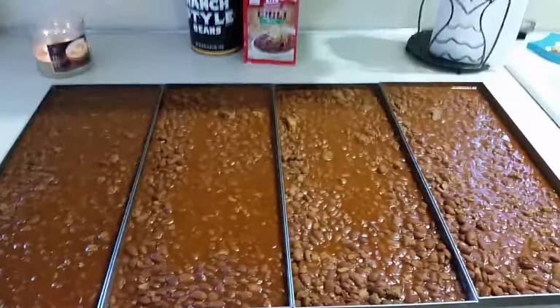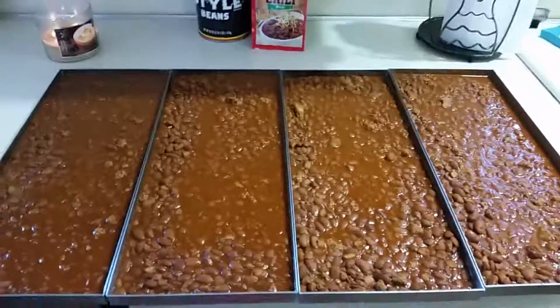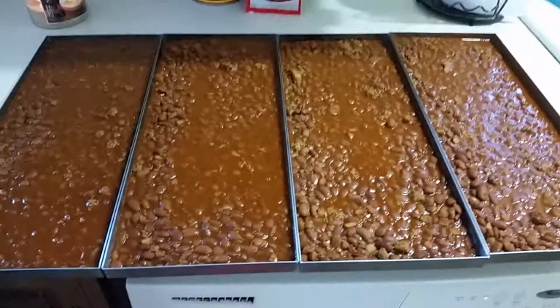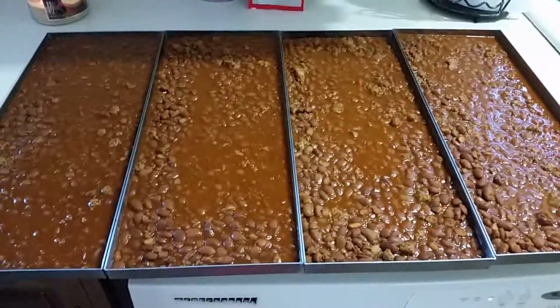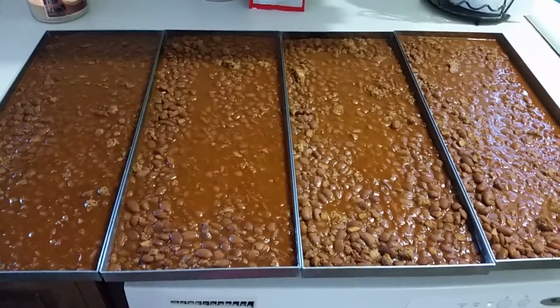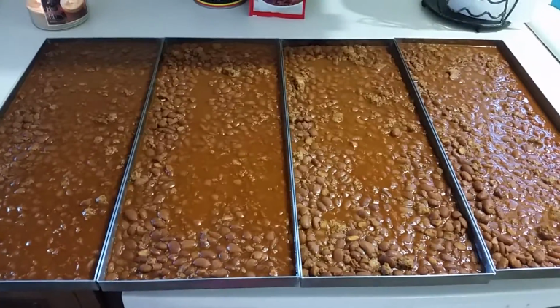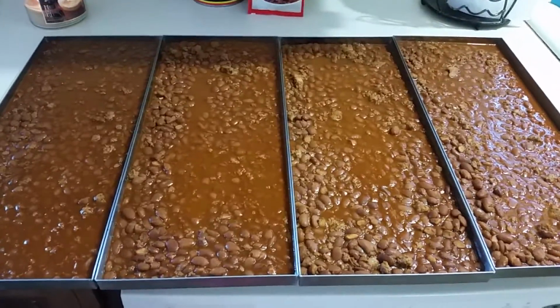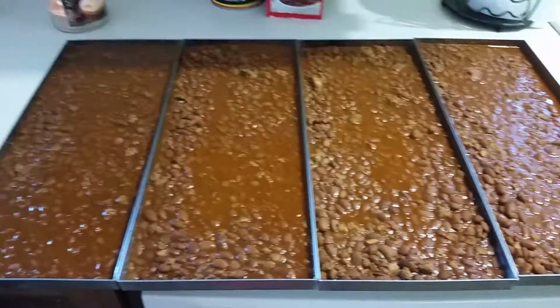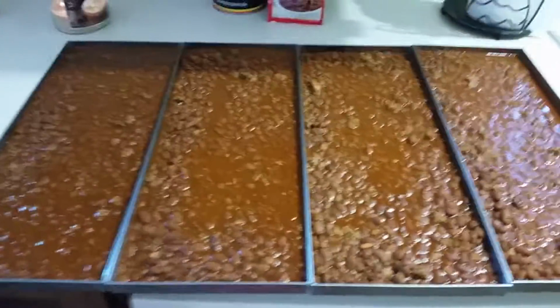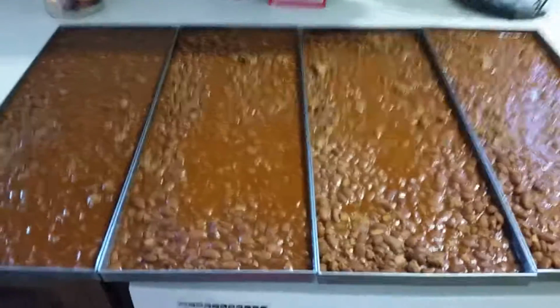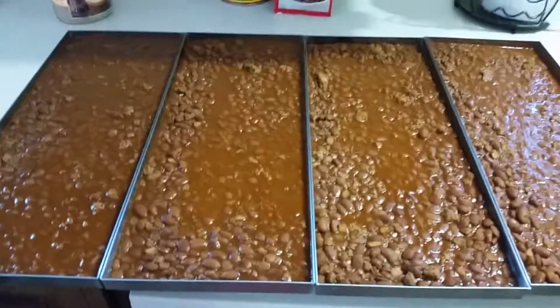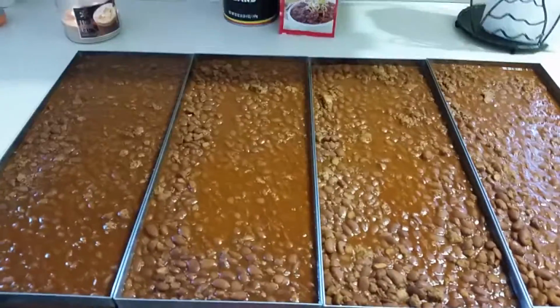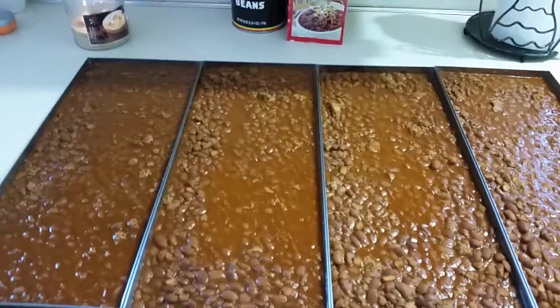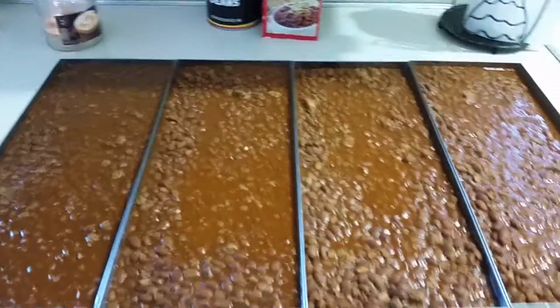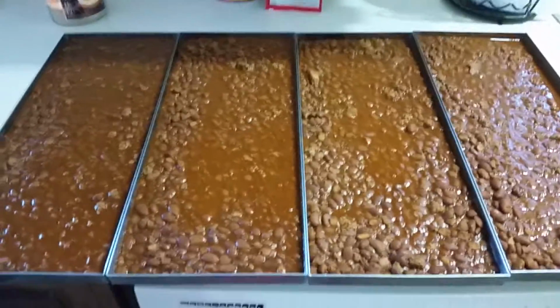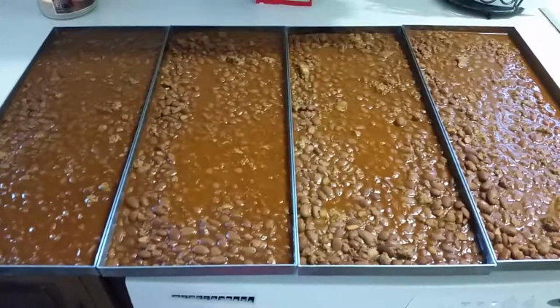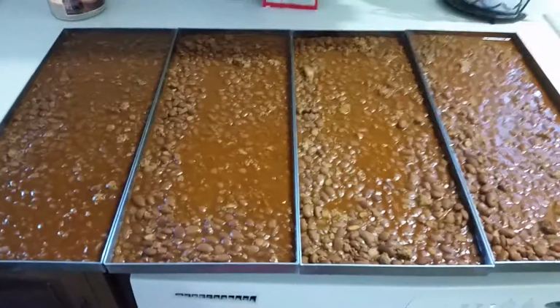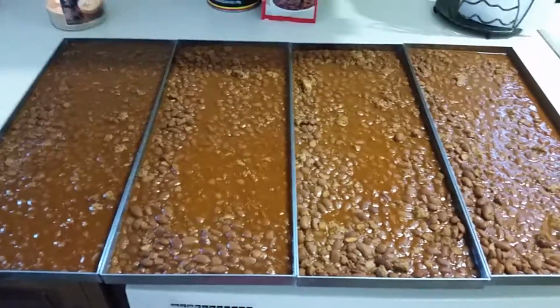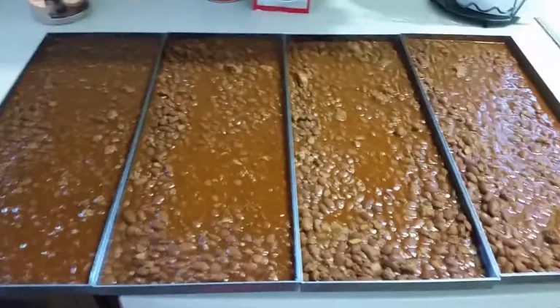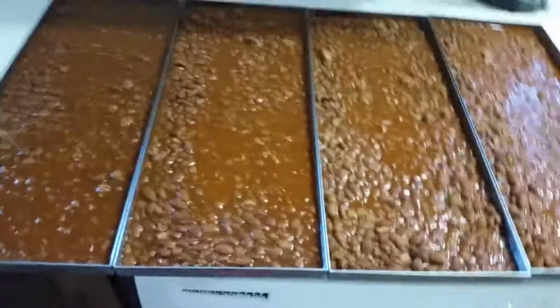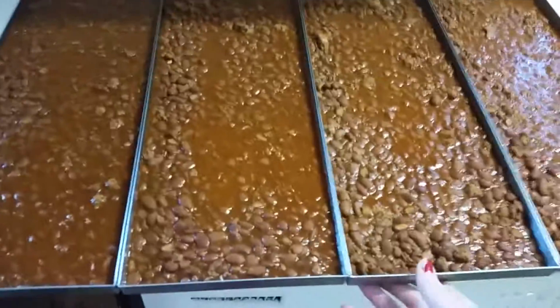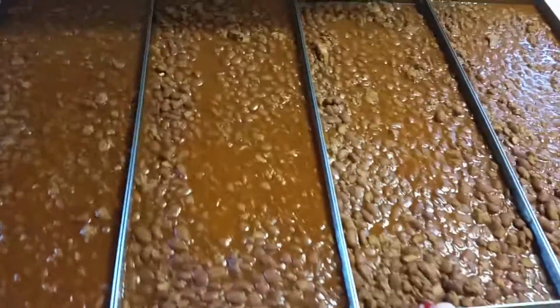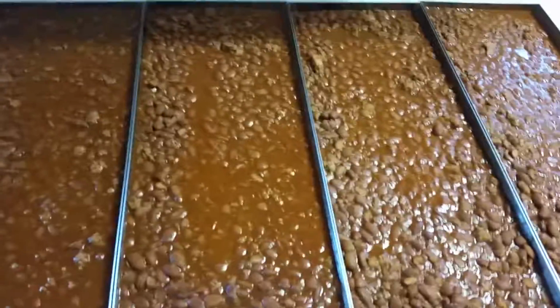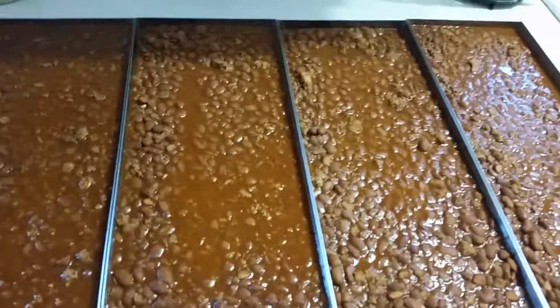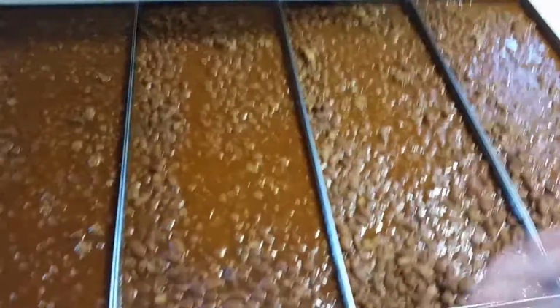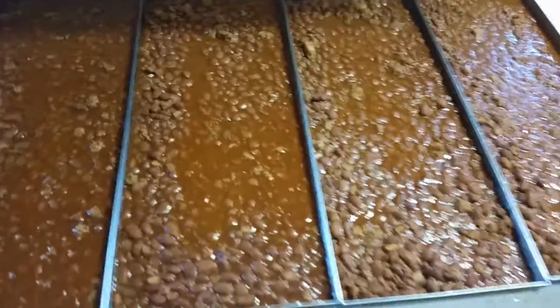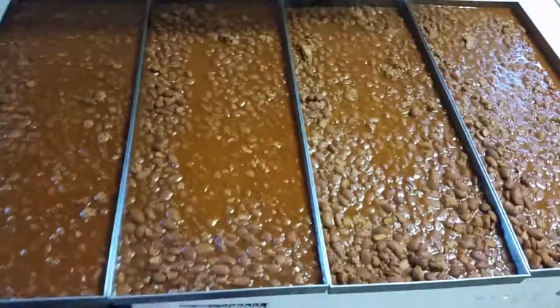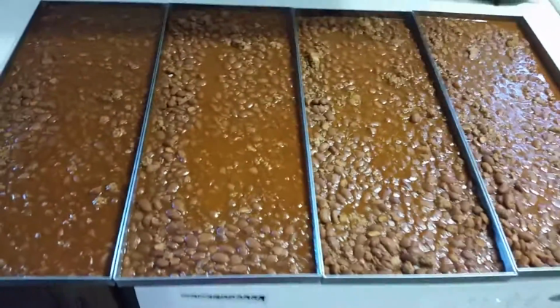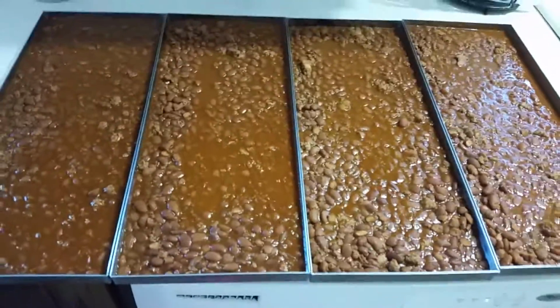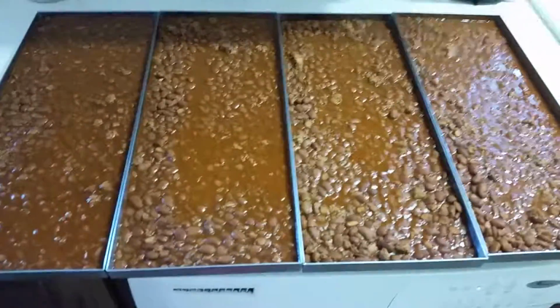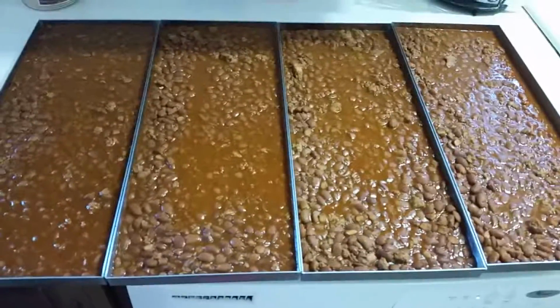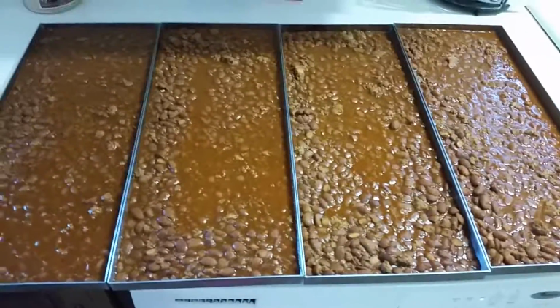I also put in a little bit of ketchup, onion powder, garlic powder, salt, and pepper. Now we're just going to freeze-dry these four trays, and I'll put a video up tomorrow or the next day when it's done.